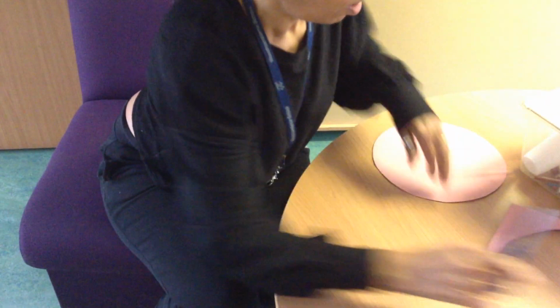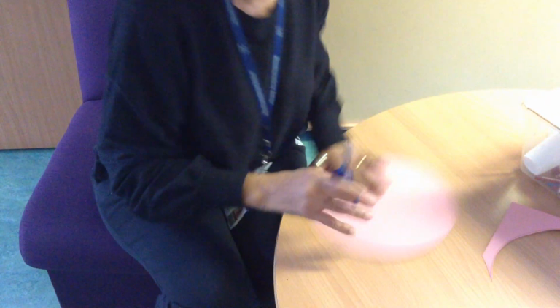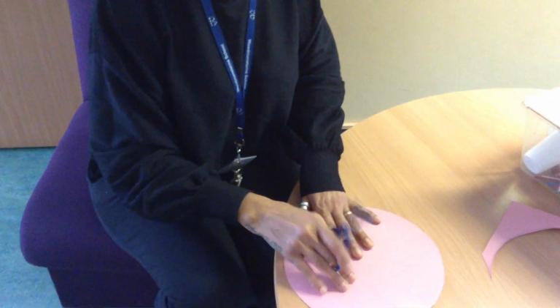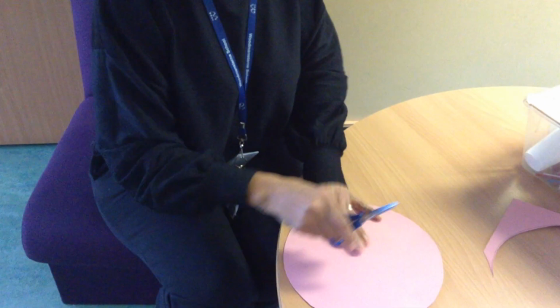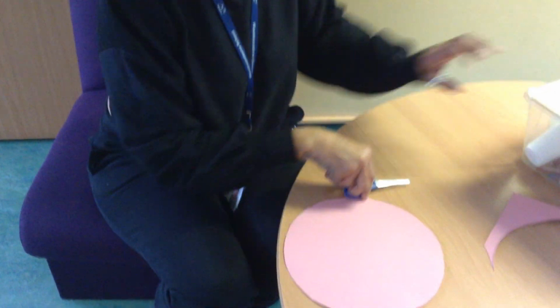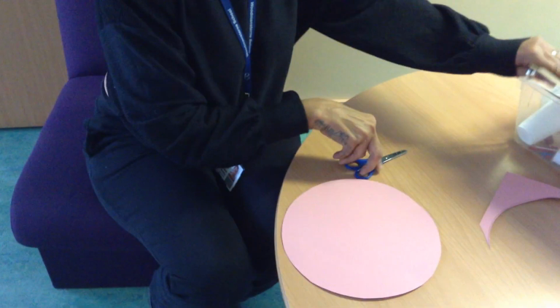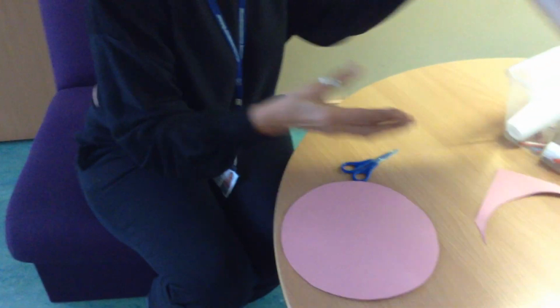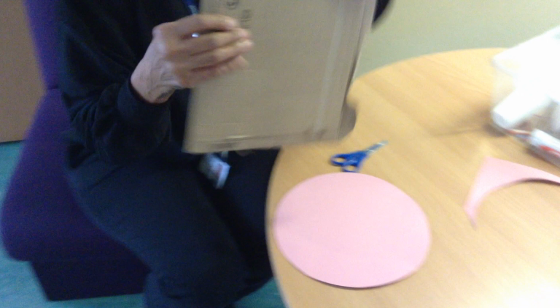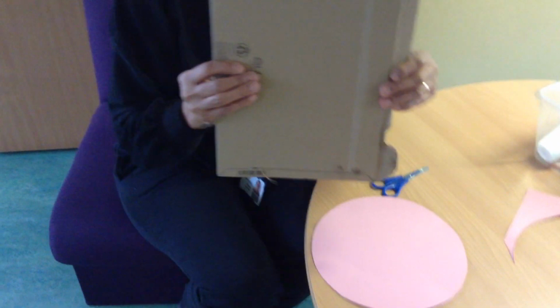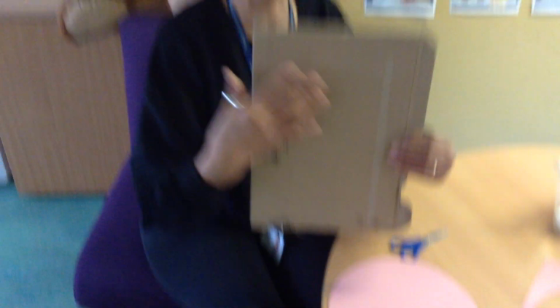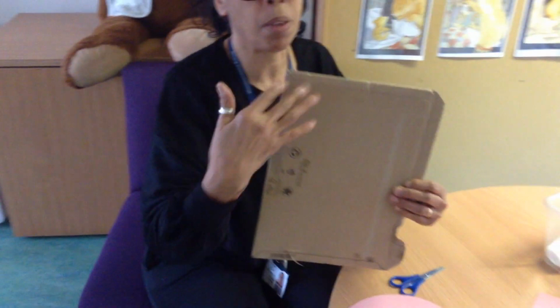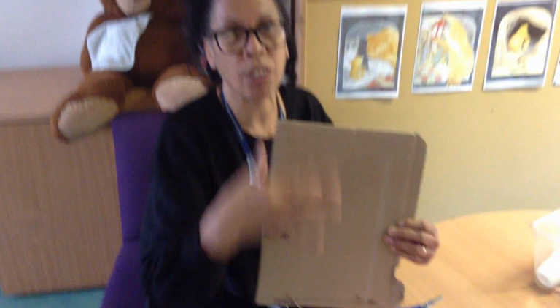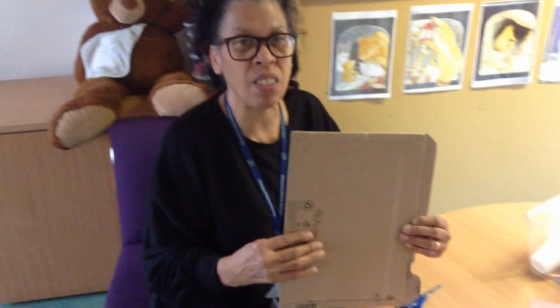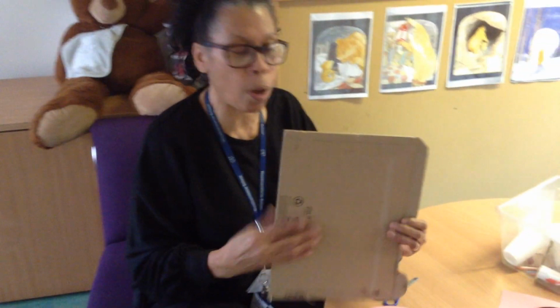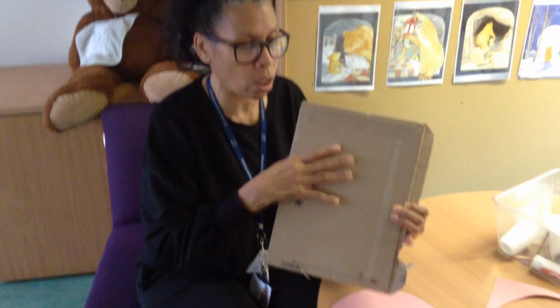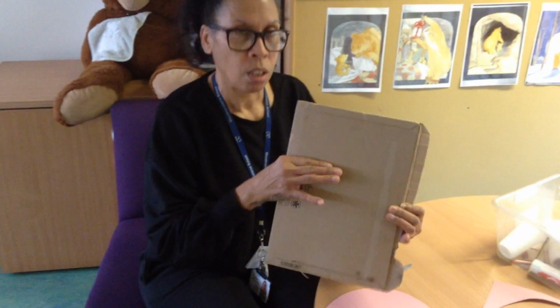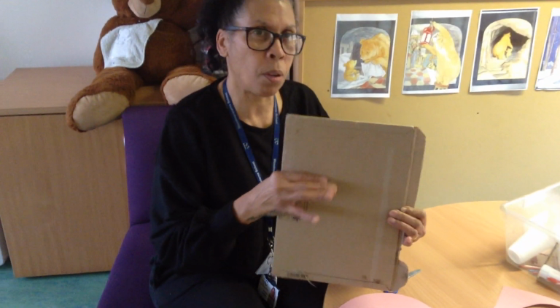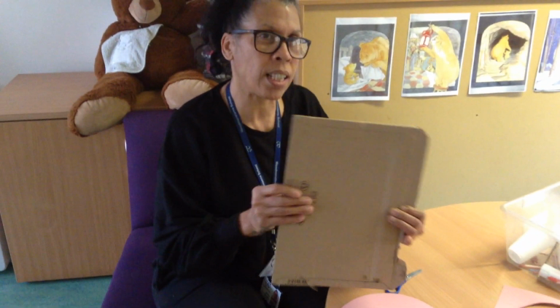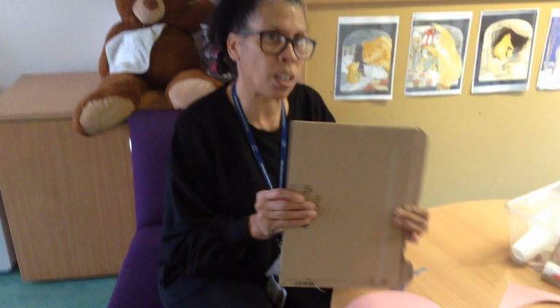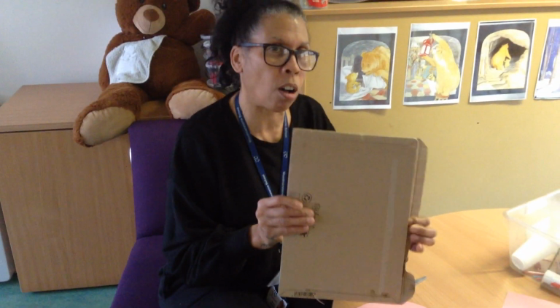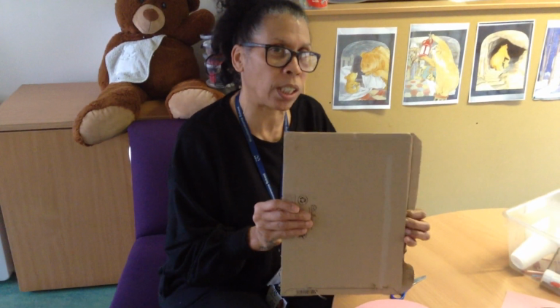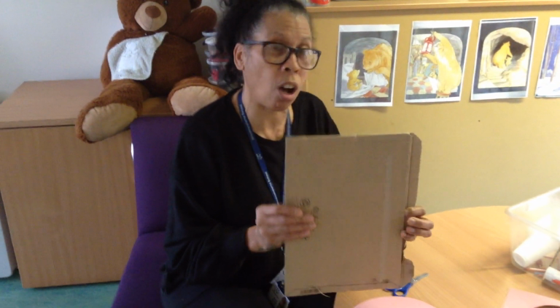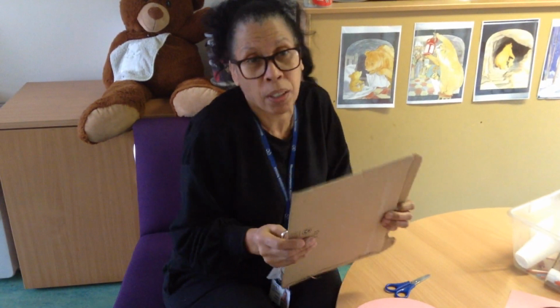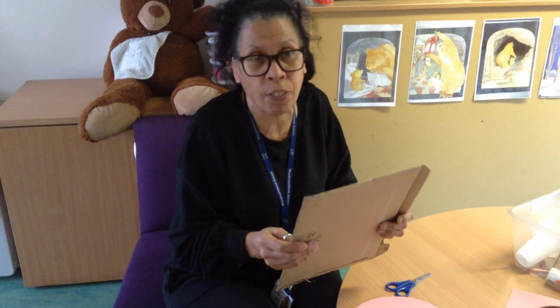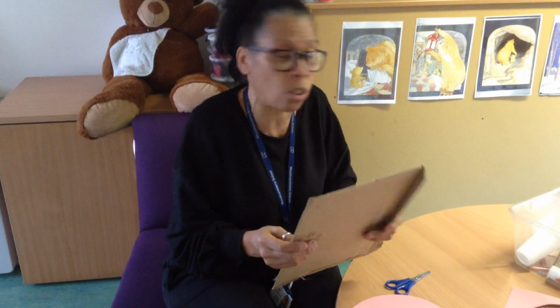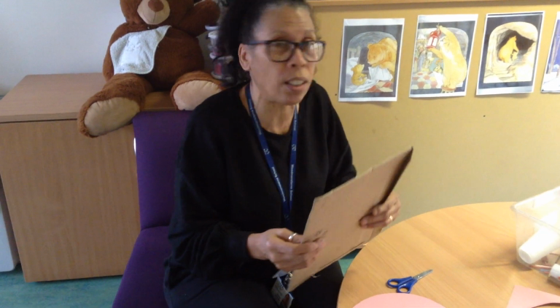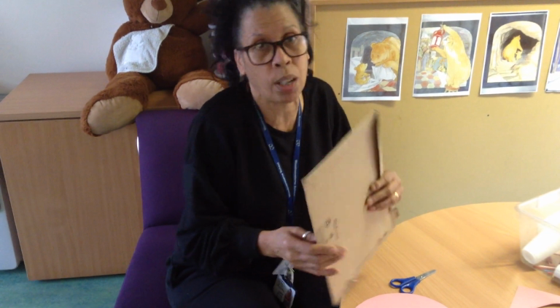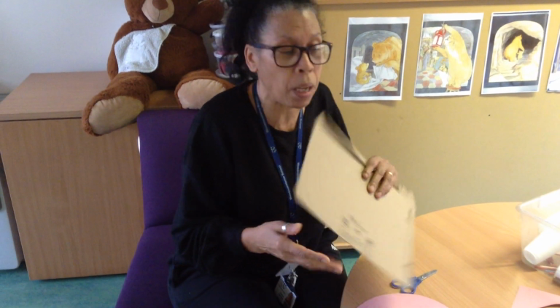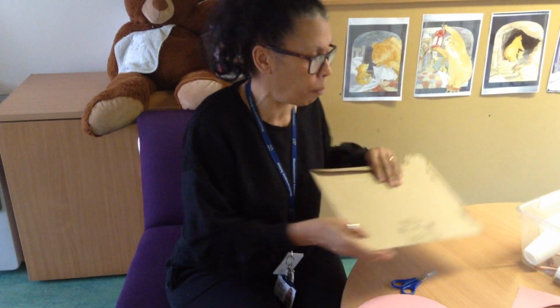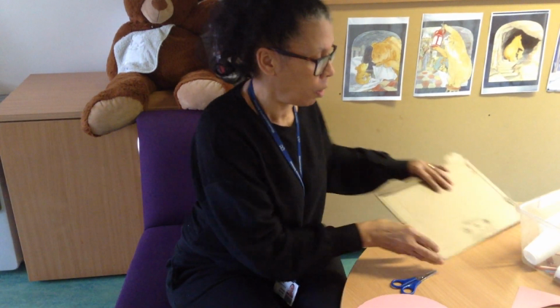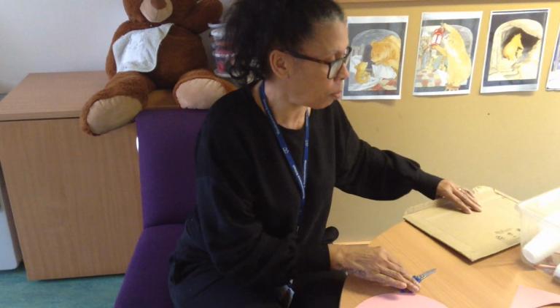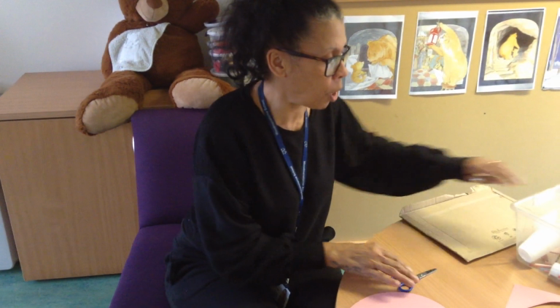I've used pink card — you could use maybe the back of a cereal box, which is nice because it's a bit harder as it's card. But if you haven't got card you can do it in paper, it's up to you.